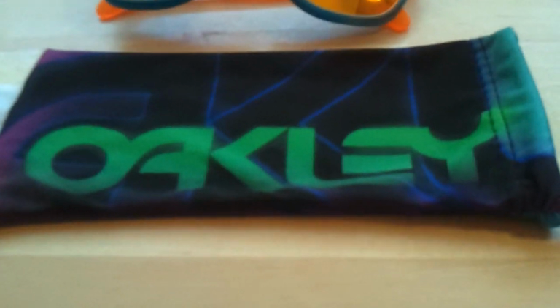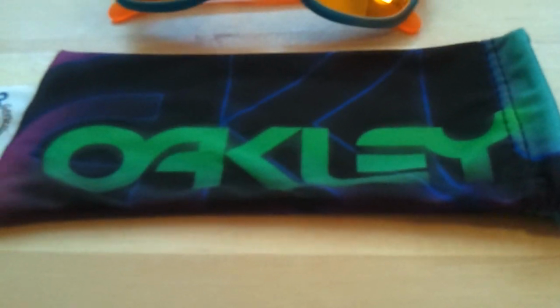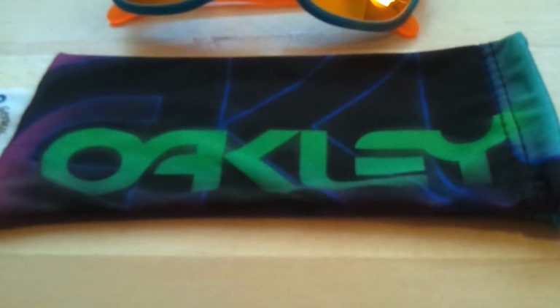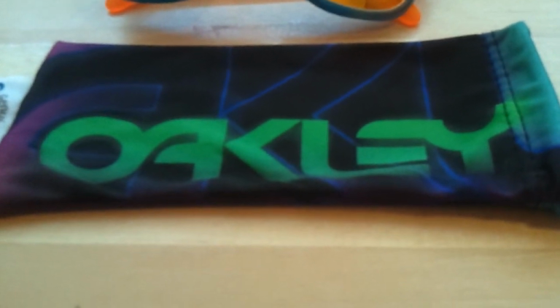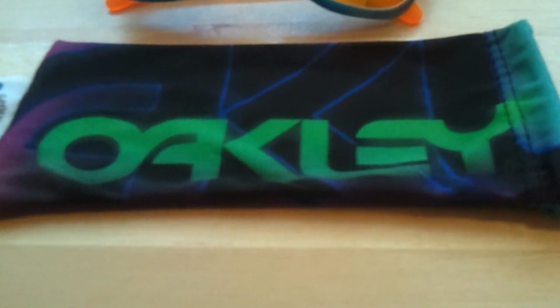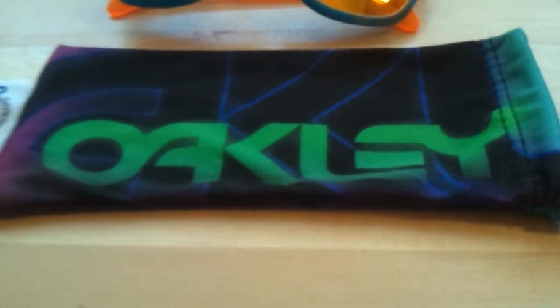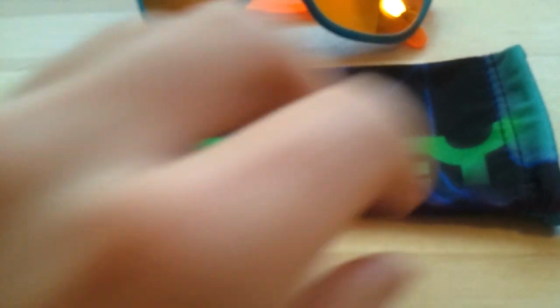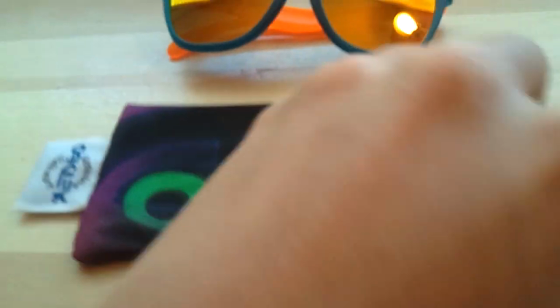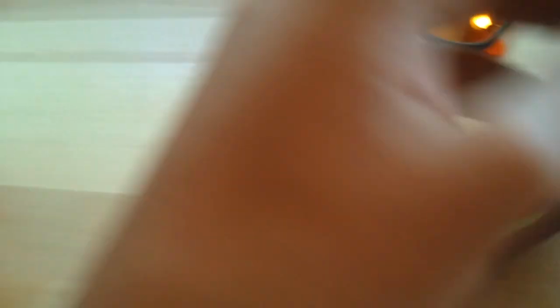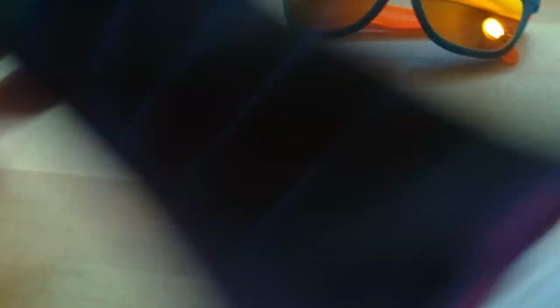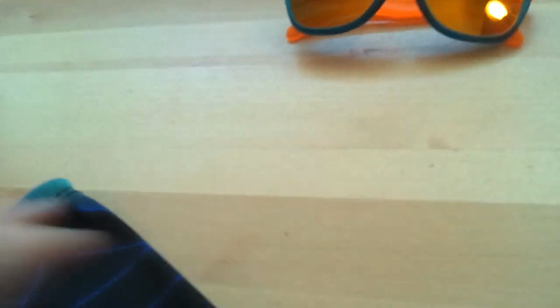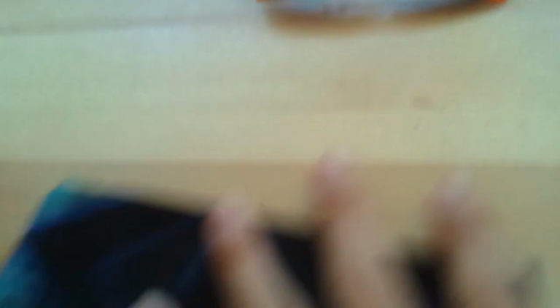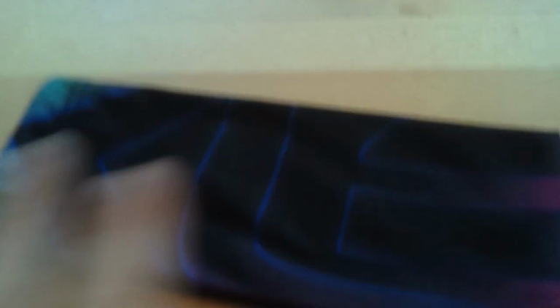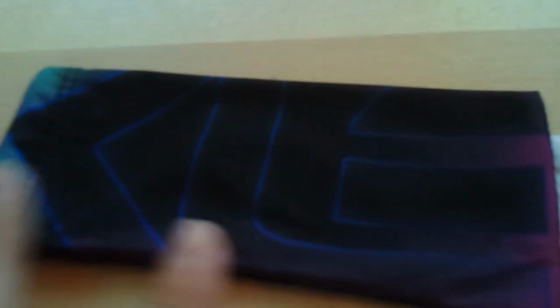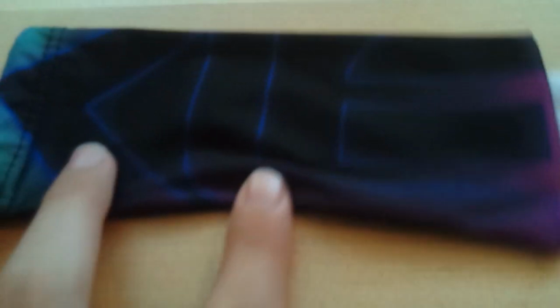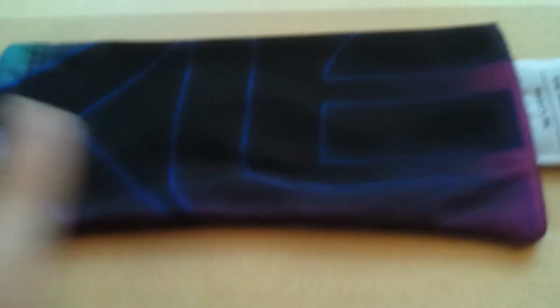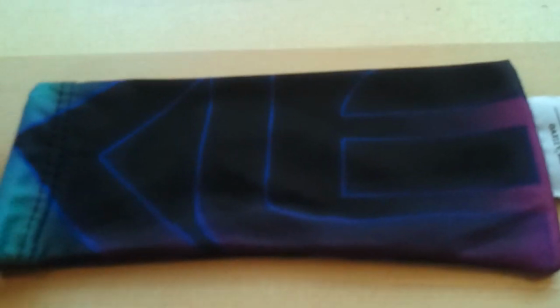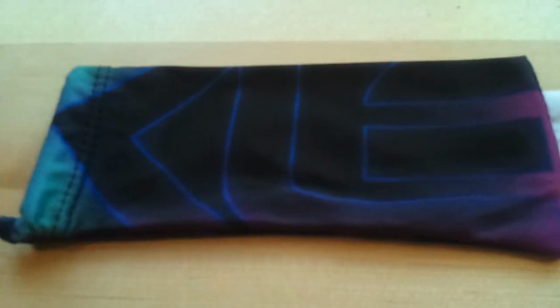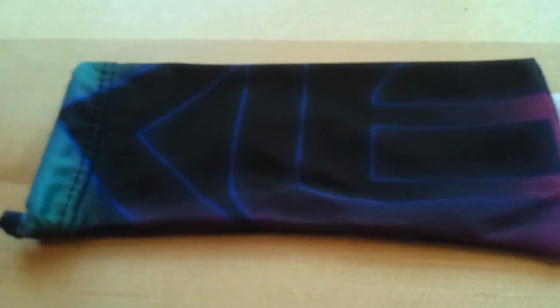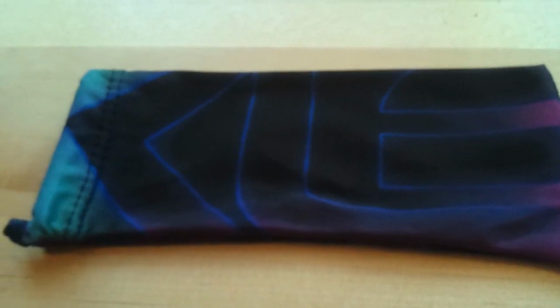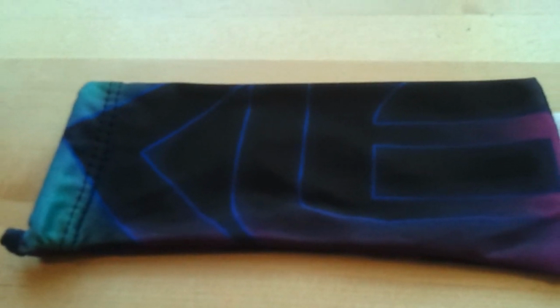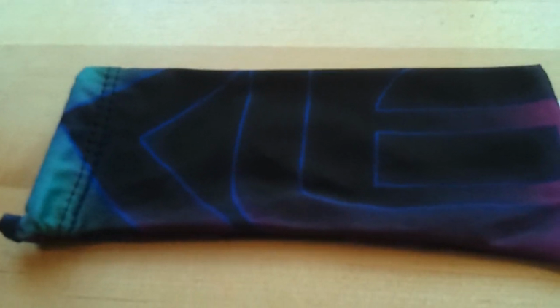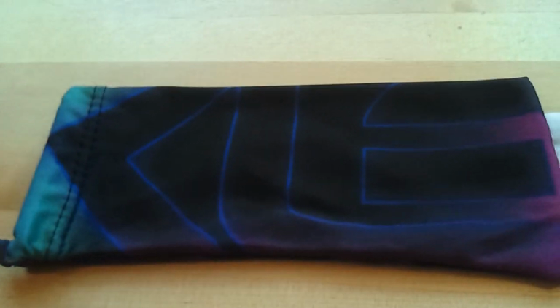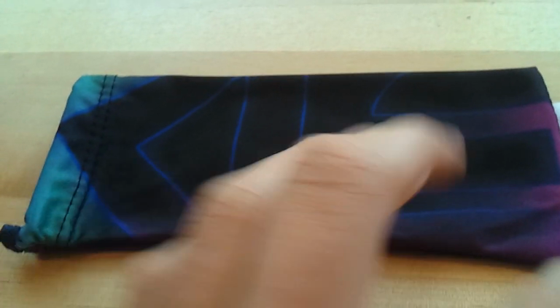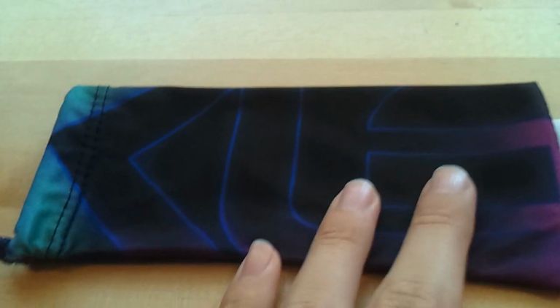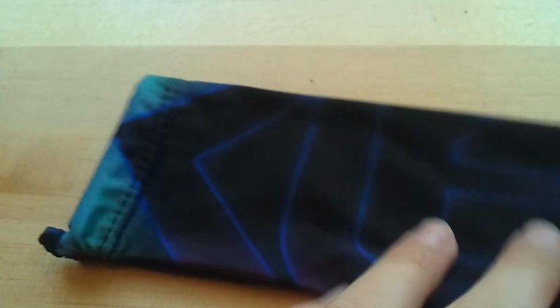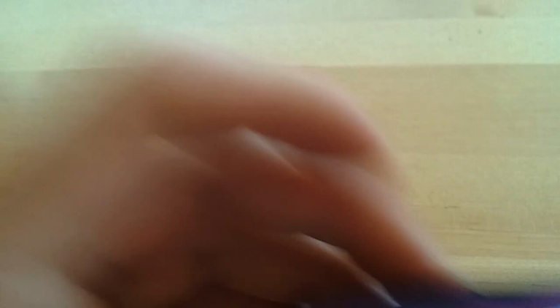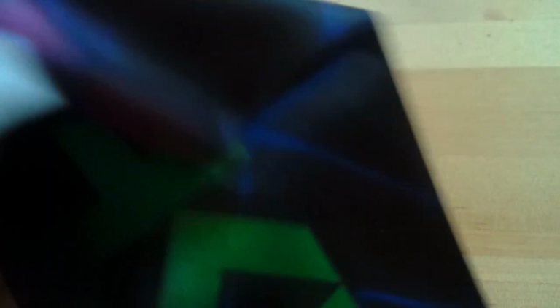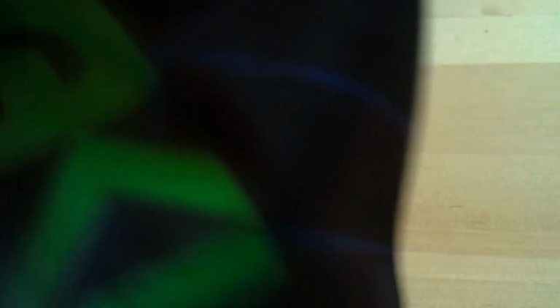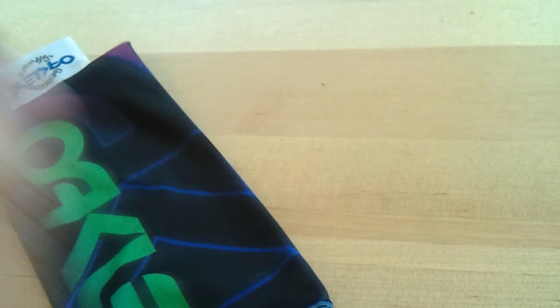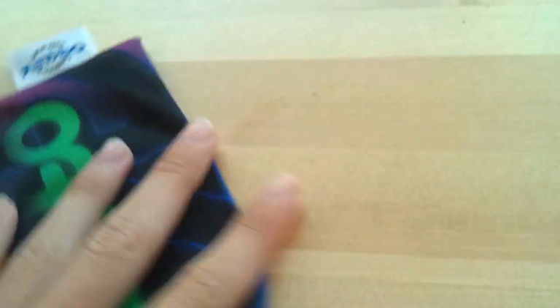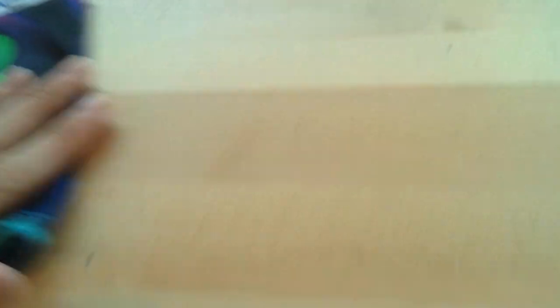There's a microfiber cloth included. It sort of looks like the one from the Acid Series, just a little bit different.